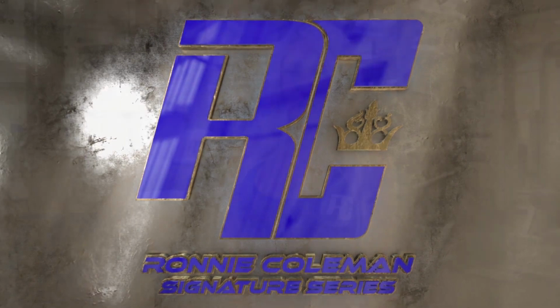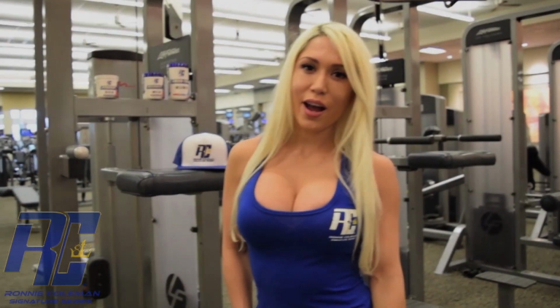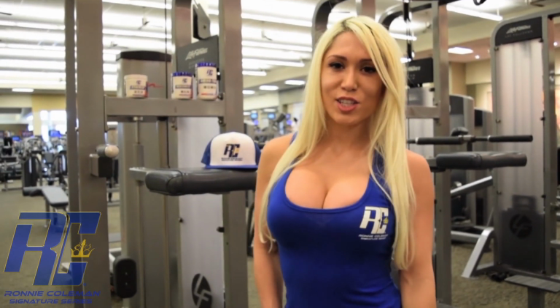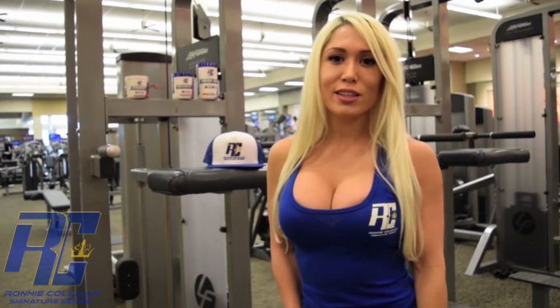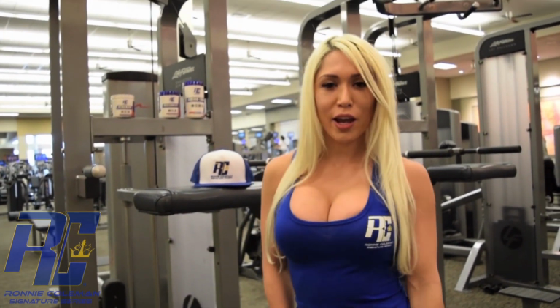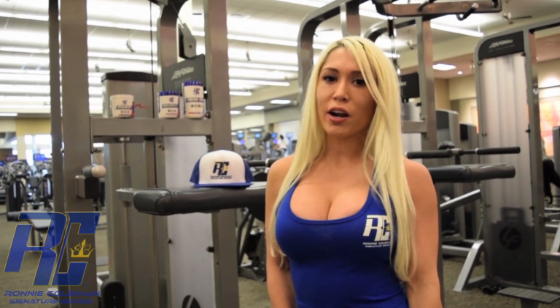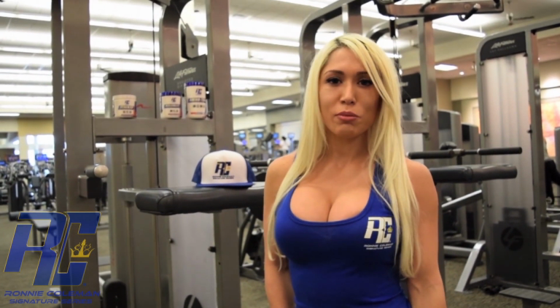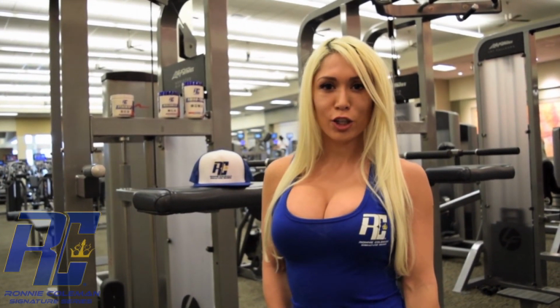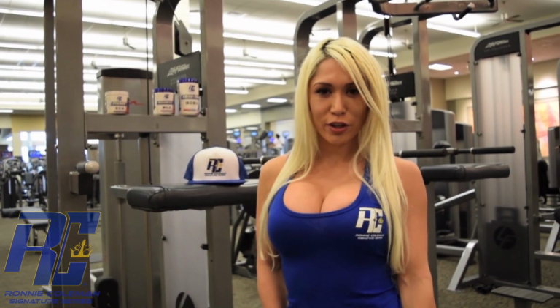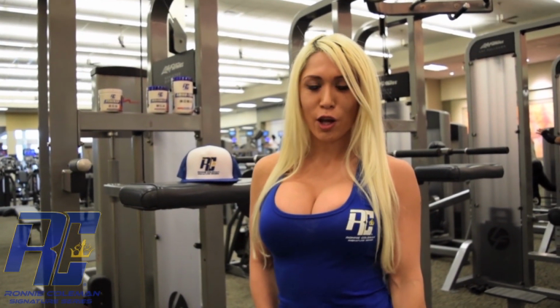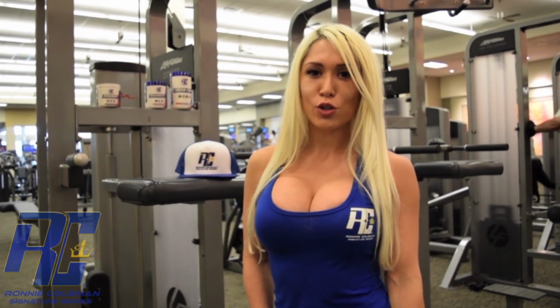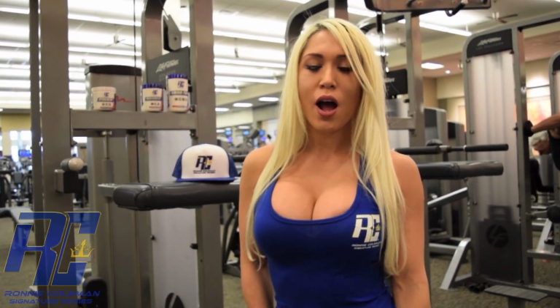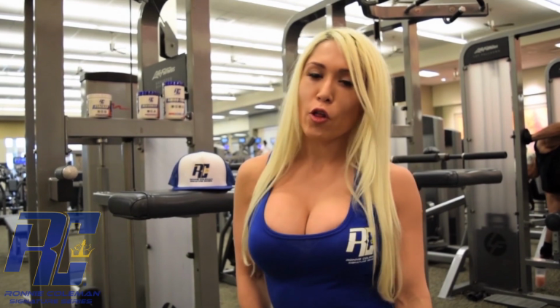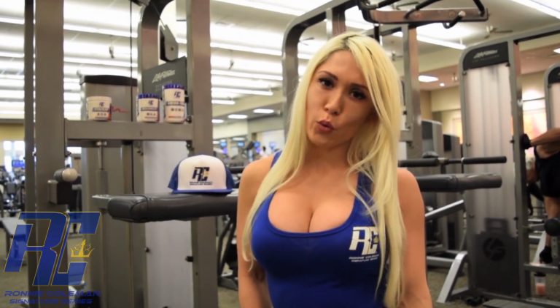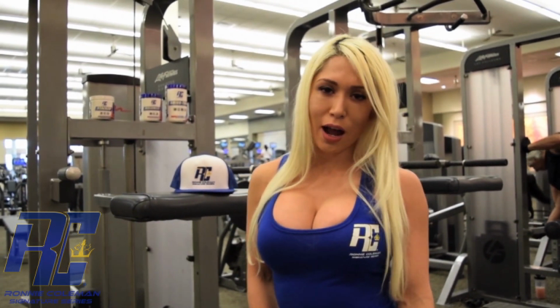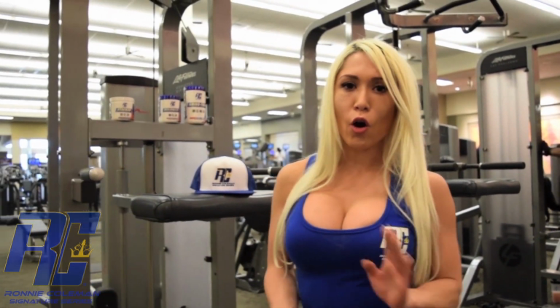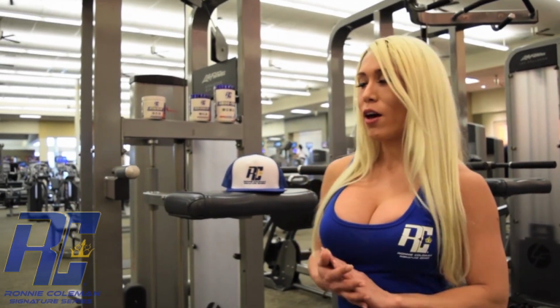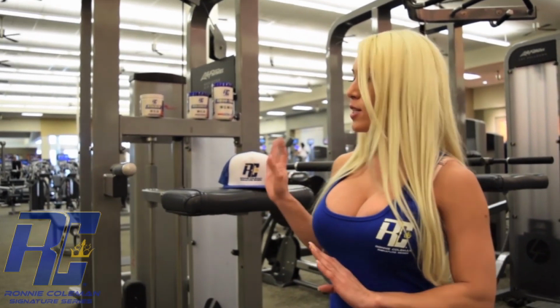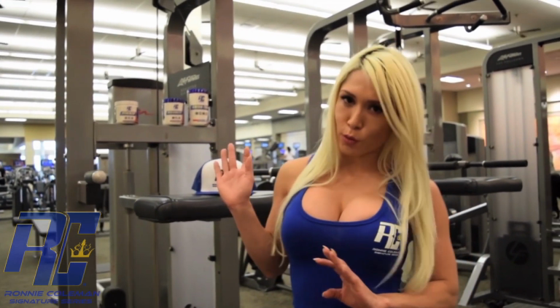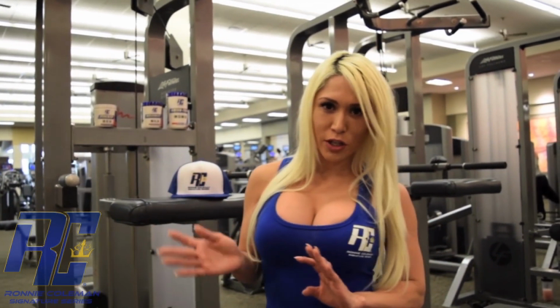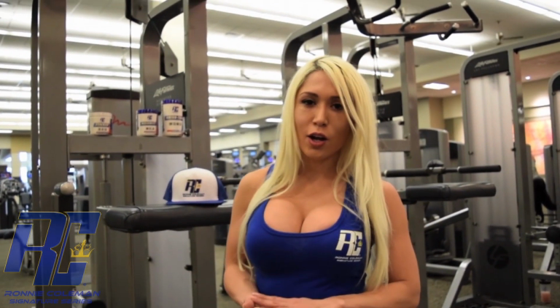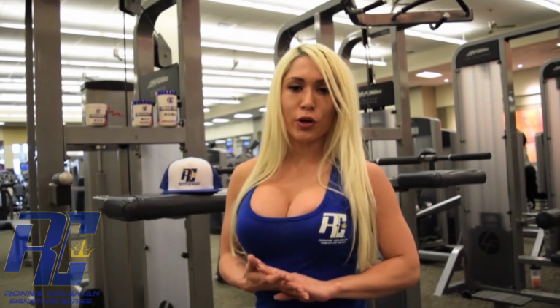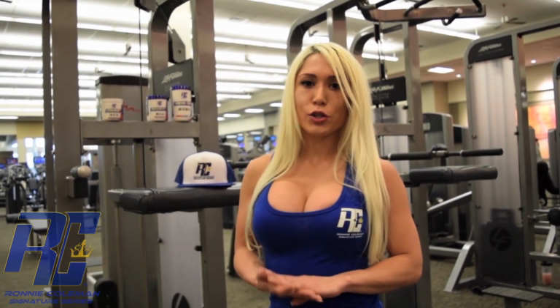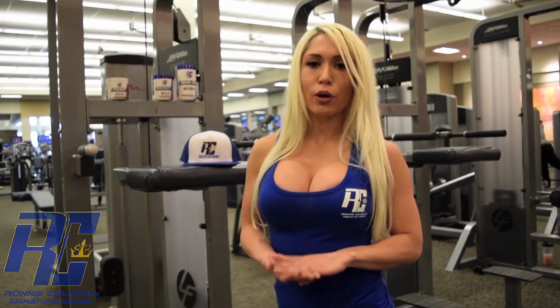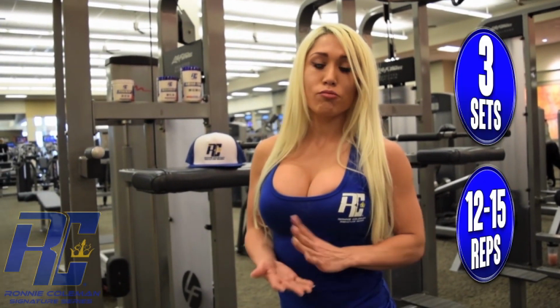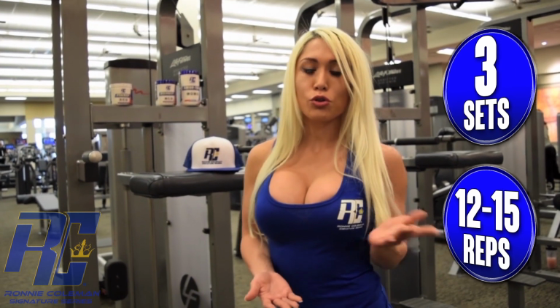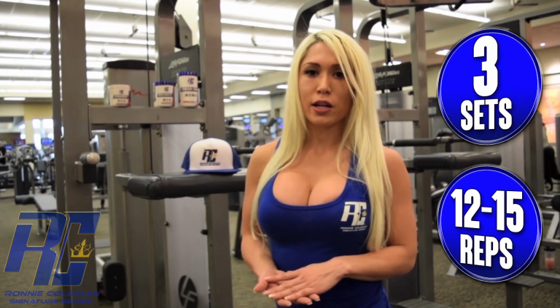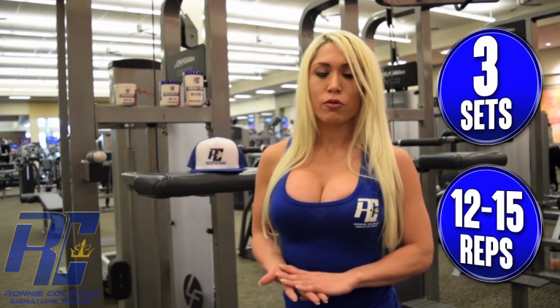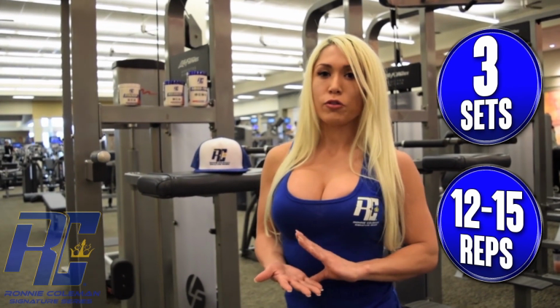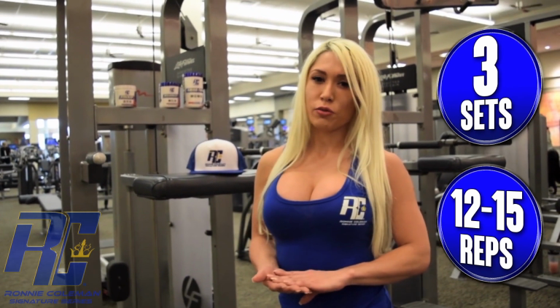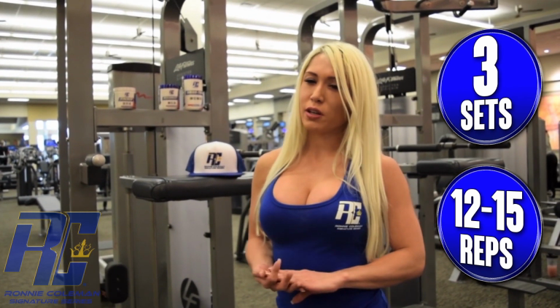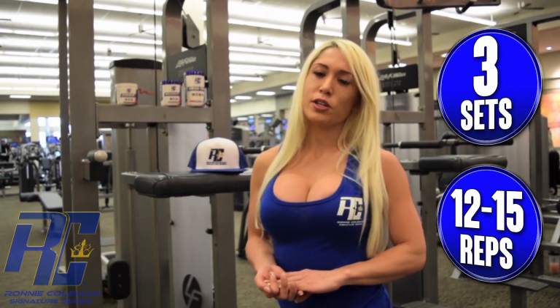Hi guys, this is Marley C. Pace, running column and signature series. Today we're going to do another fluke workout on the Assisted Pull Machine. We're going to do 2-3 sets of 14-15 reps.